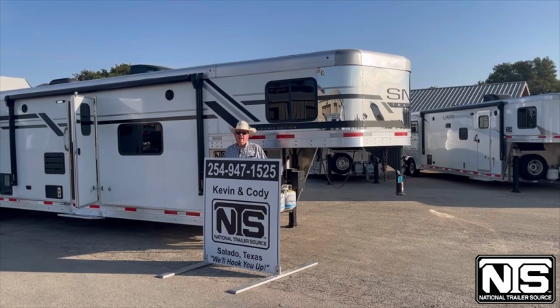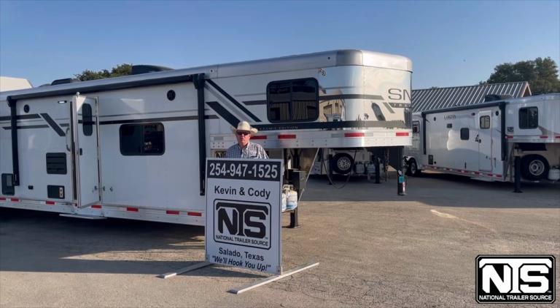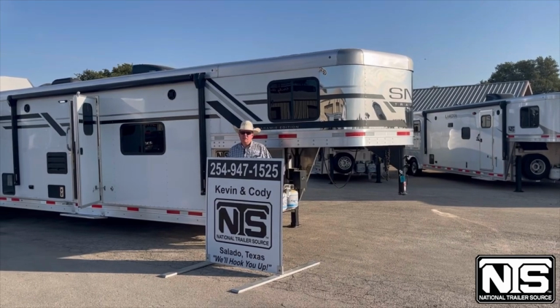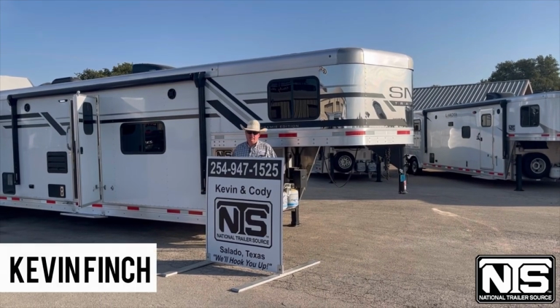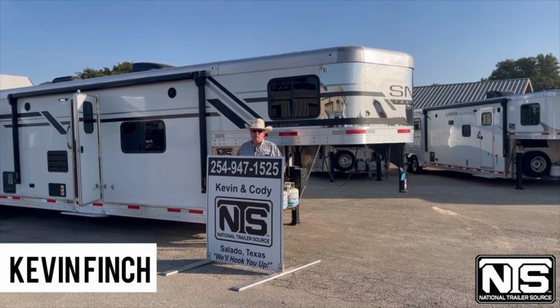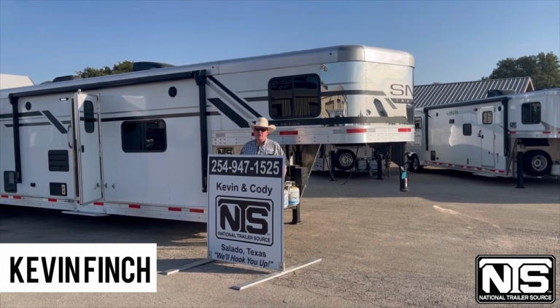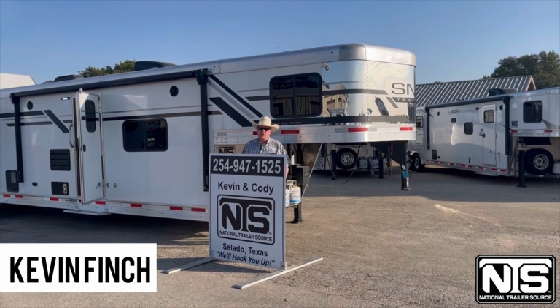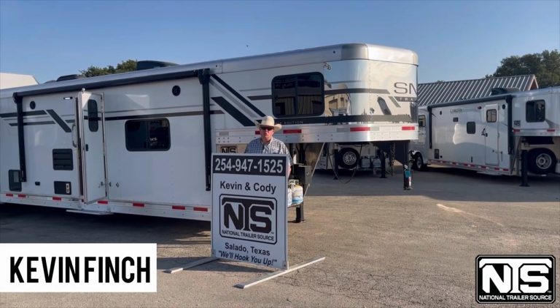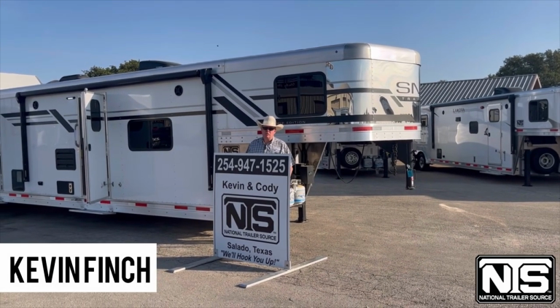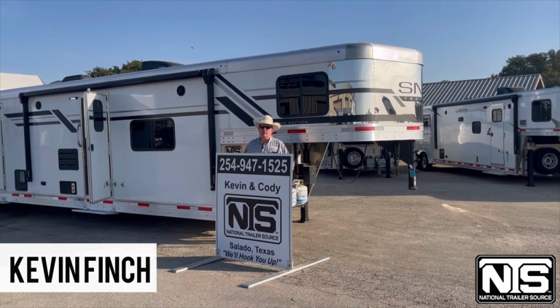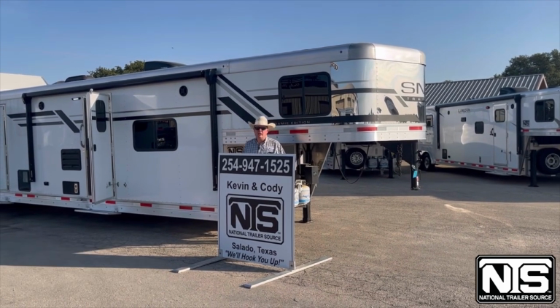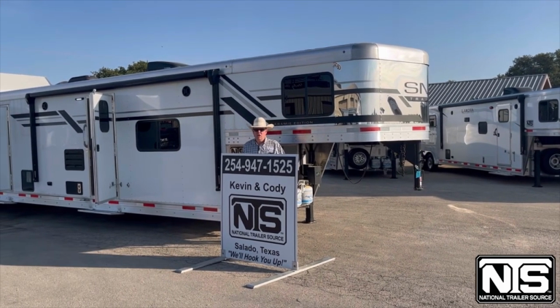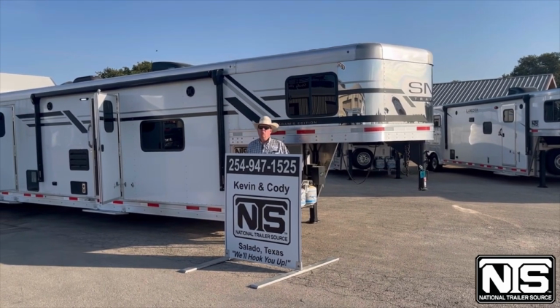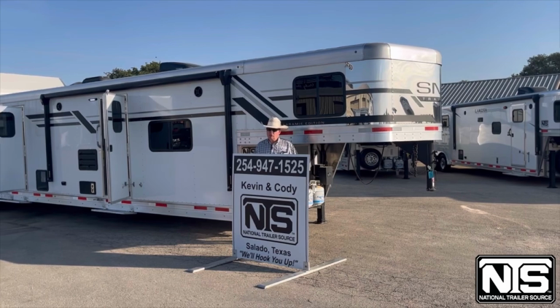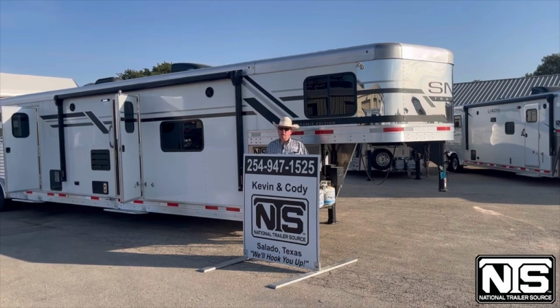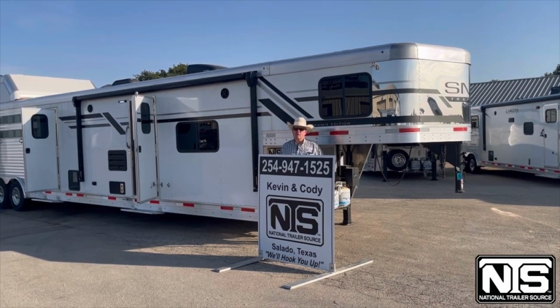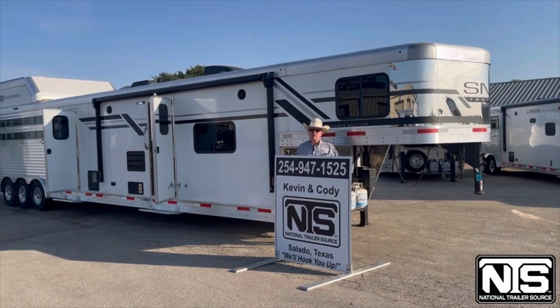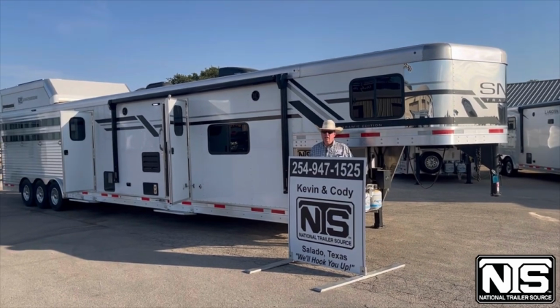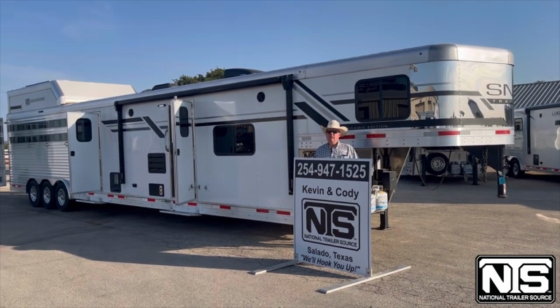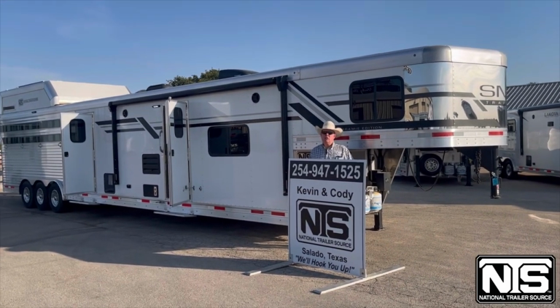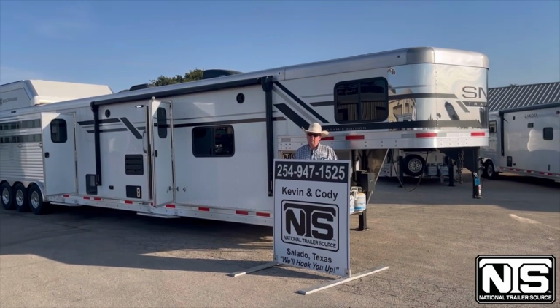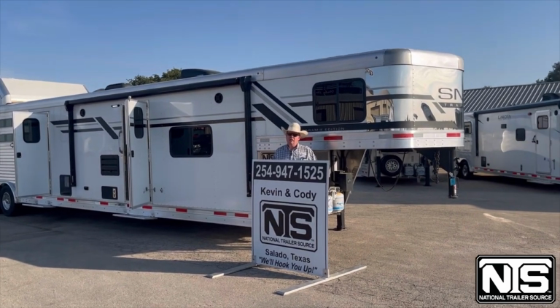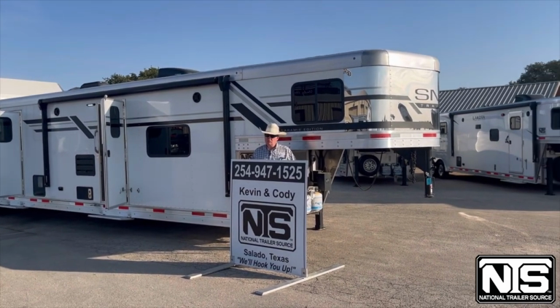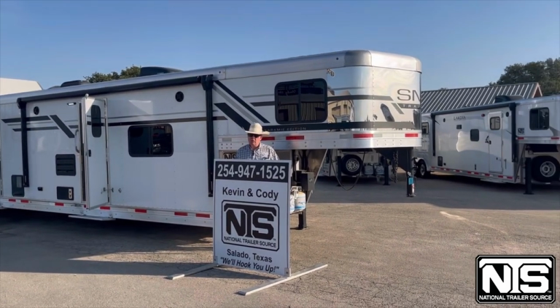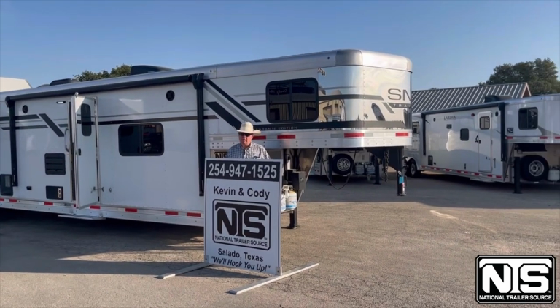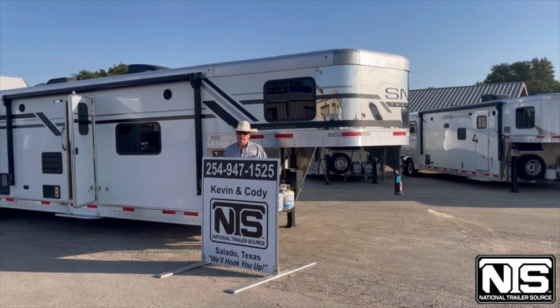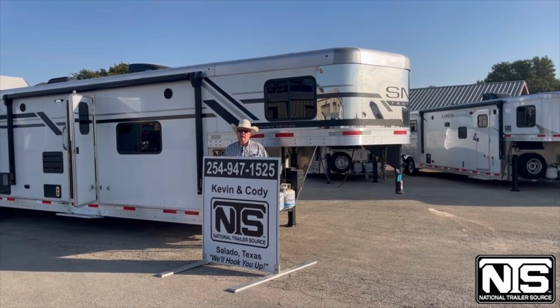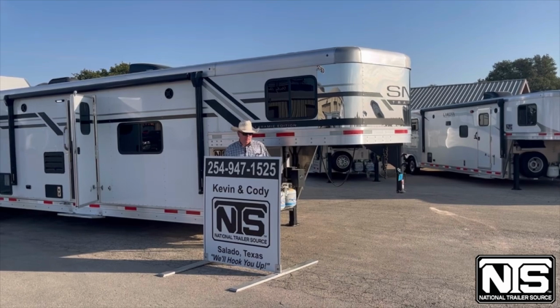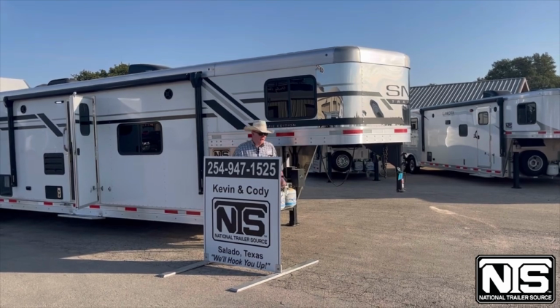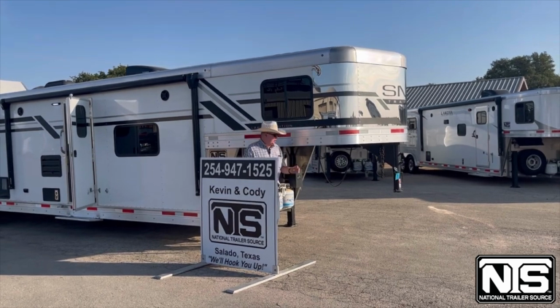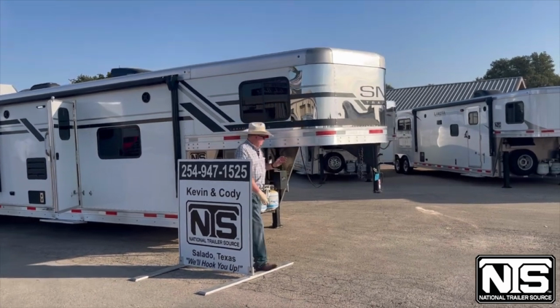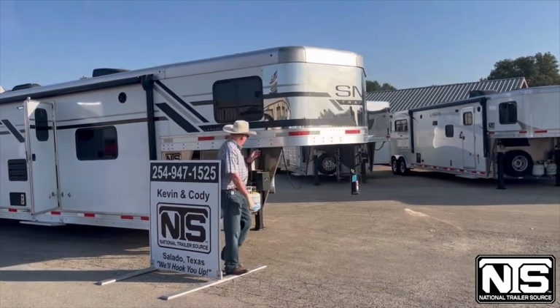Hello folks, this is Kevin Finch with National Trailer Source in Salado, Texas. I want to show you this SMC. This trailer has just been marked down. Let me tell you a little bit about this trailer.